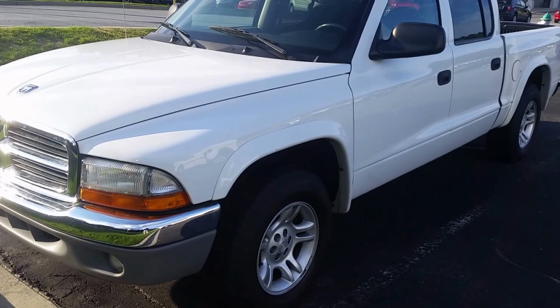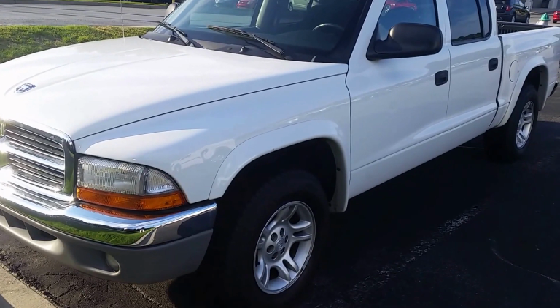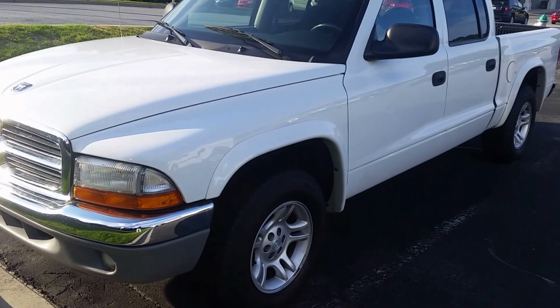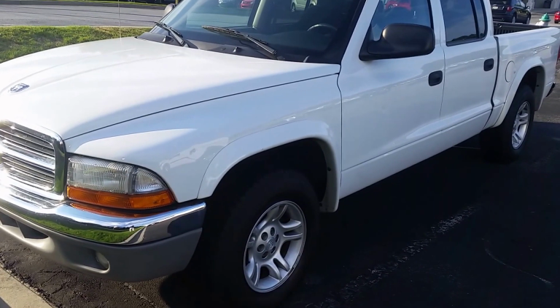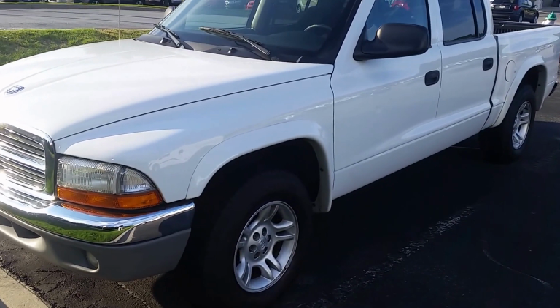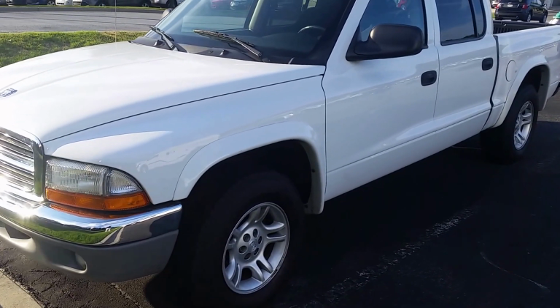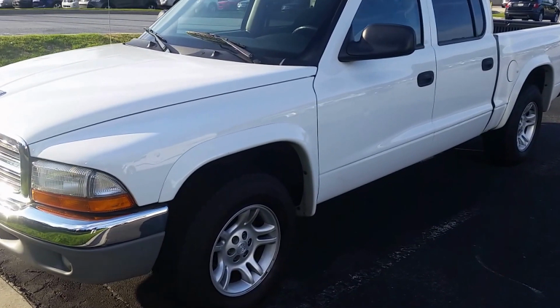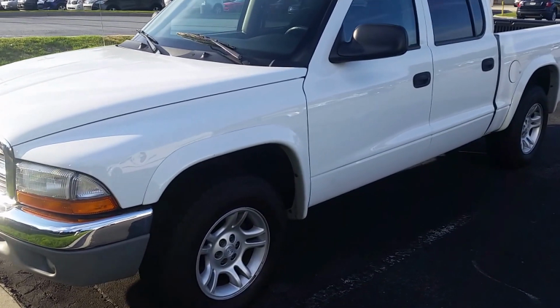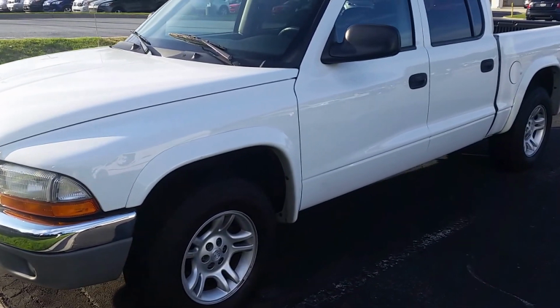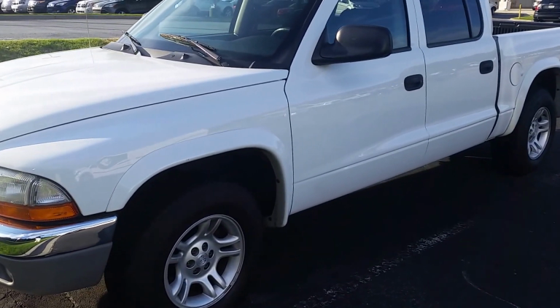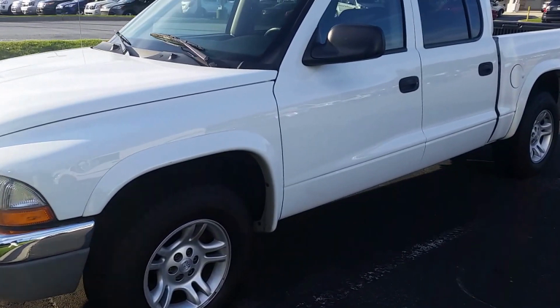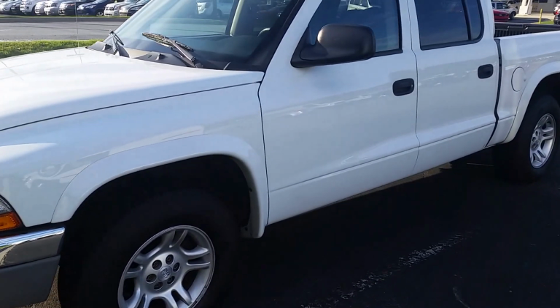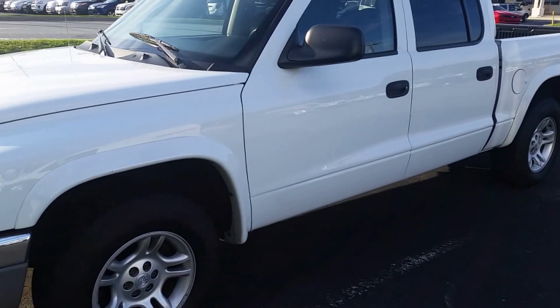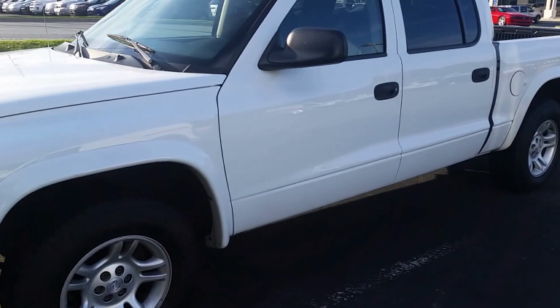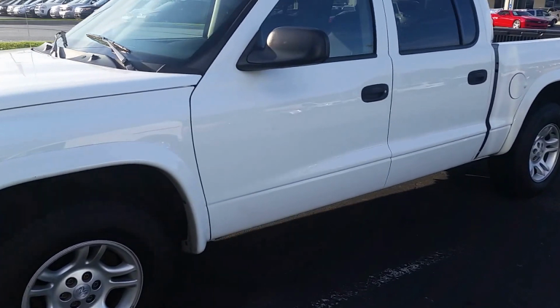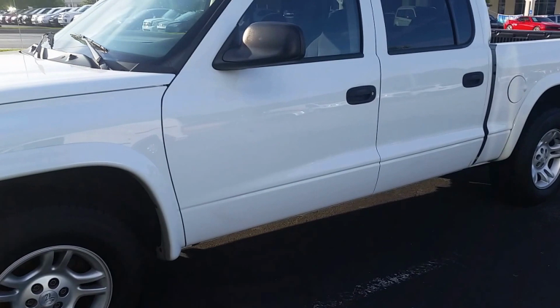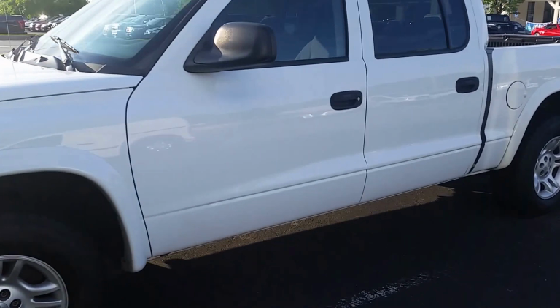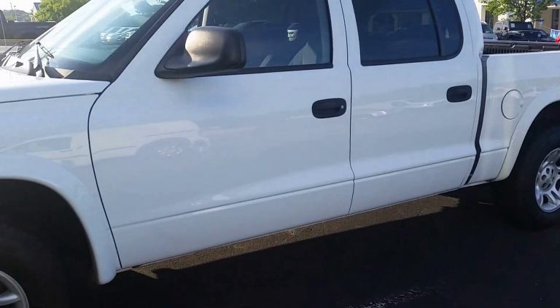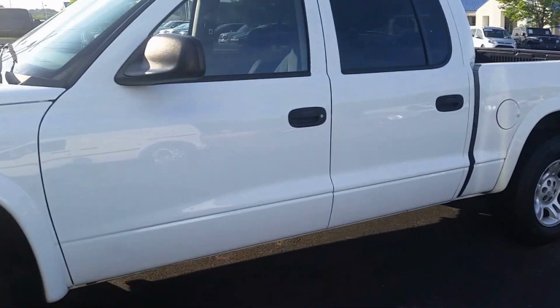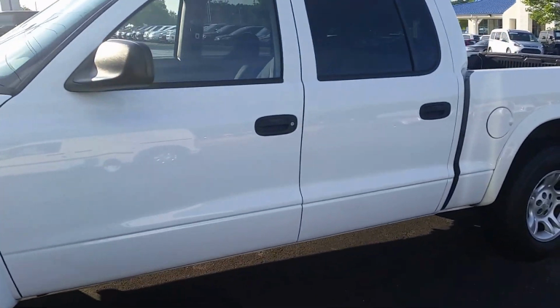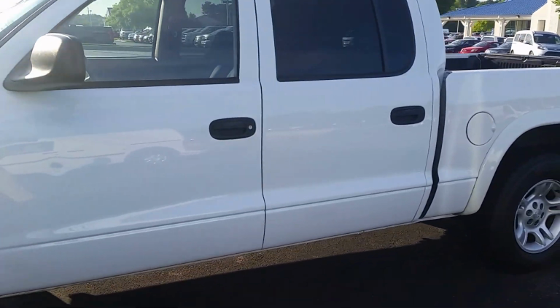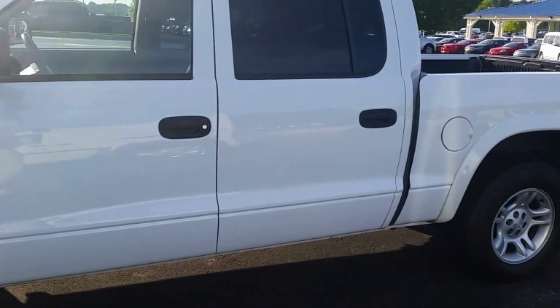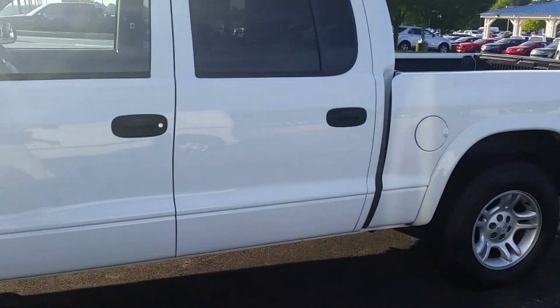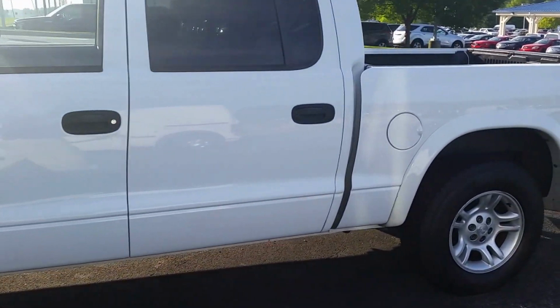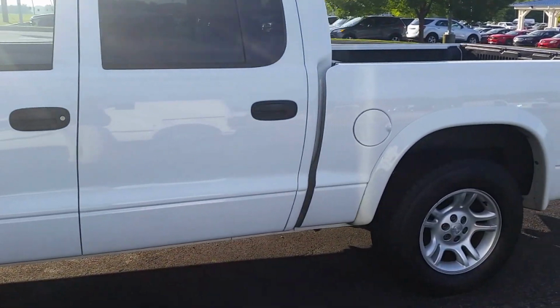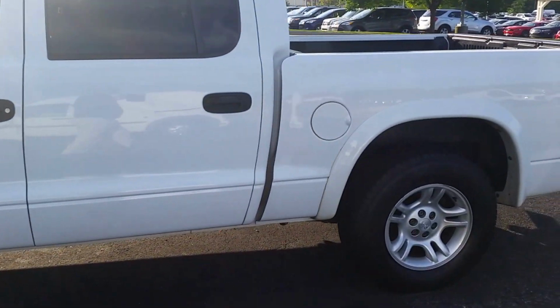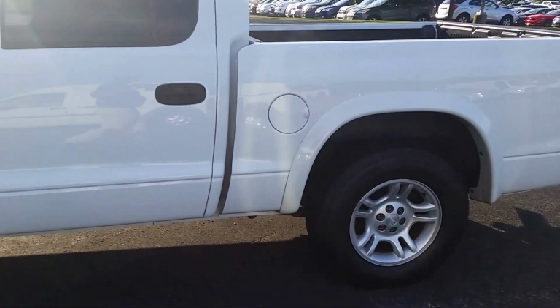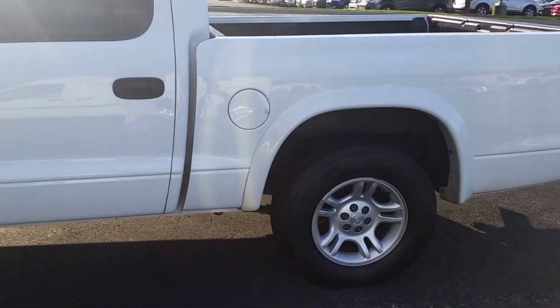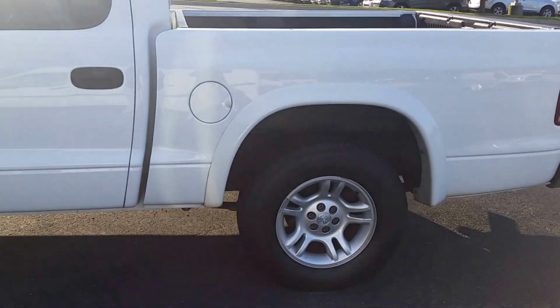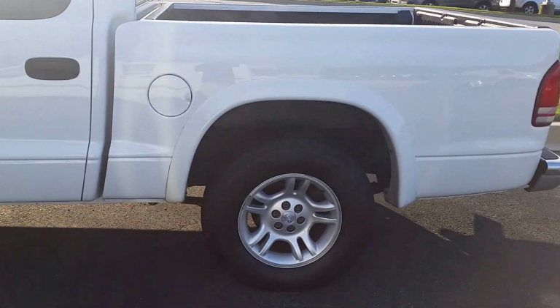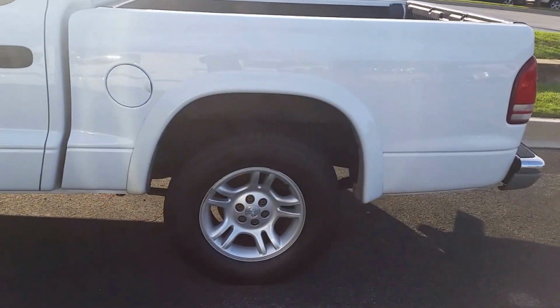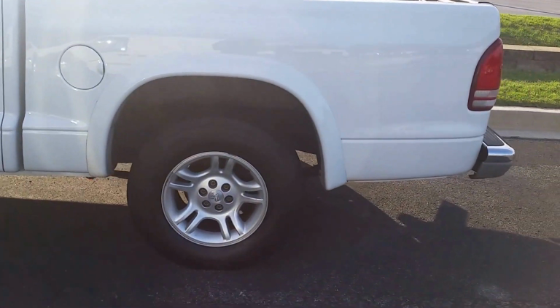Hey Lewanda, it's Mike Livingston here at LoganvilleFord.com. Here's your Dodge Dakota — it's a great-looking truck in fantastic condition.